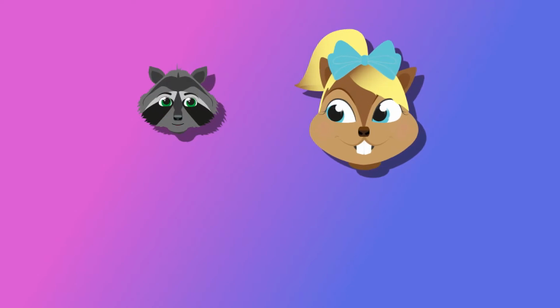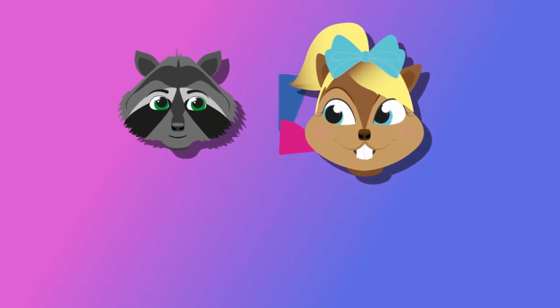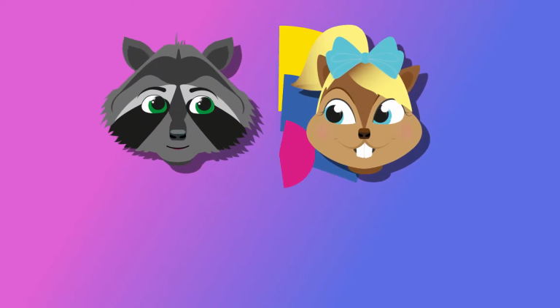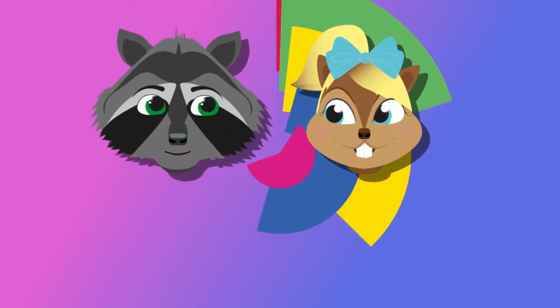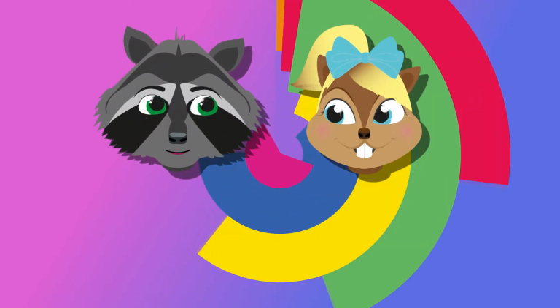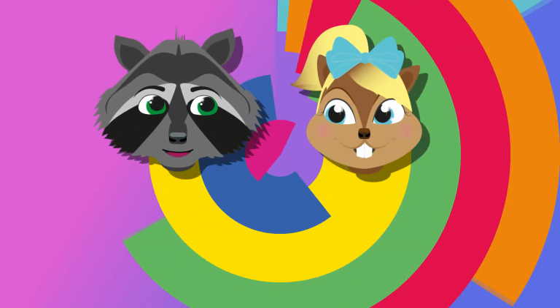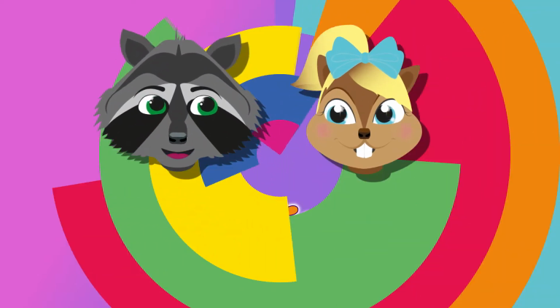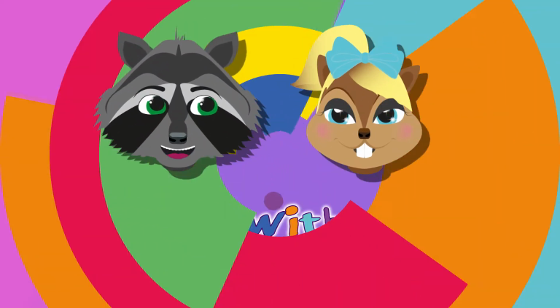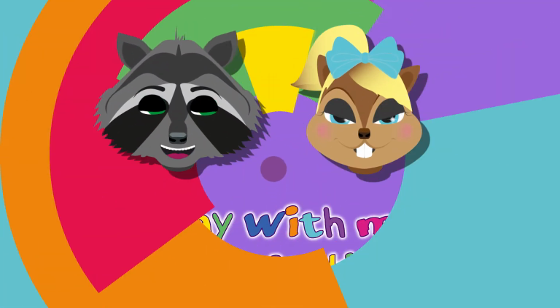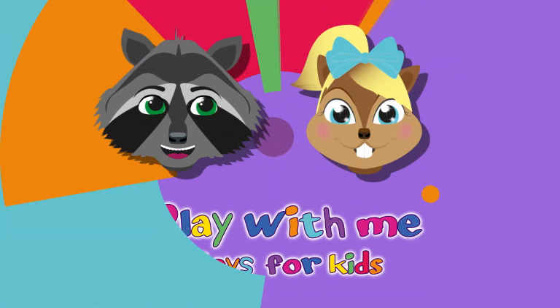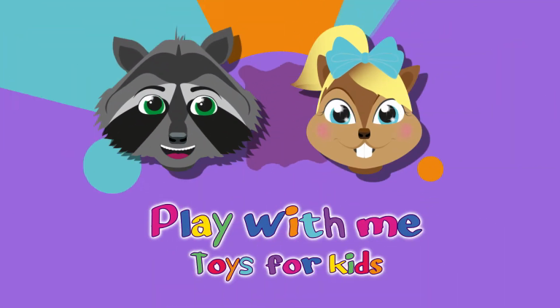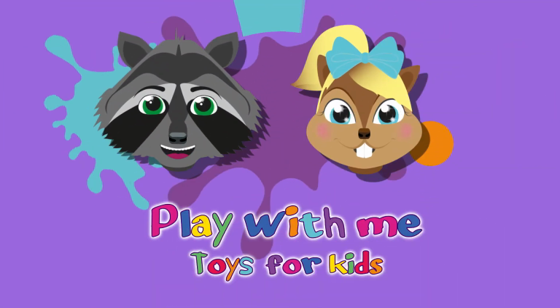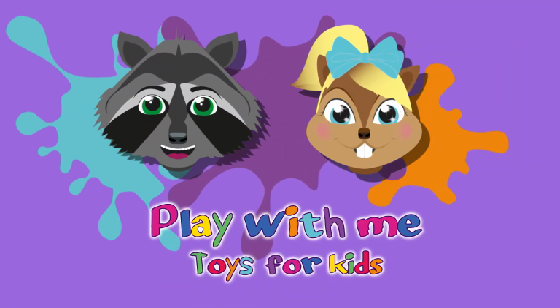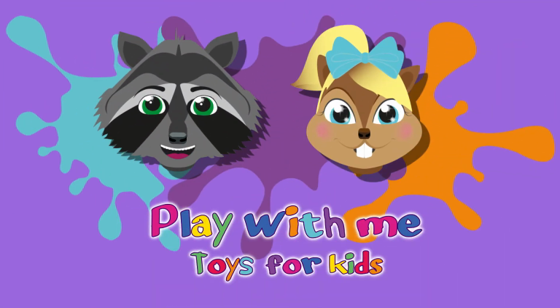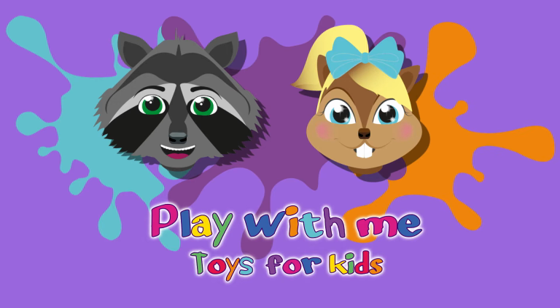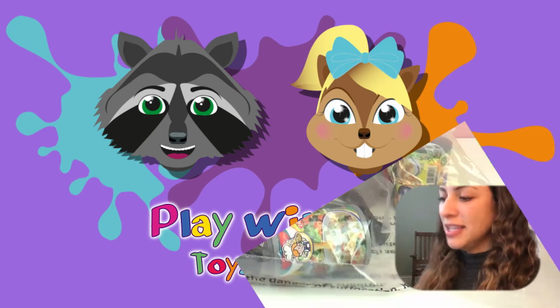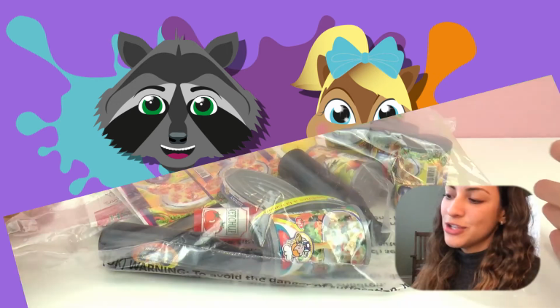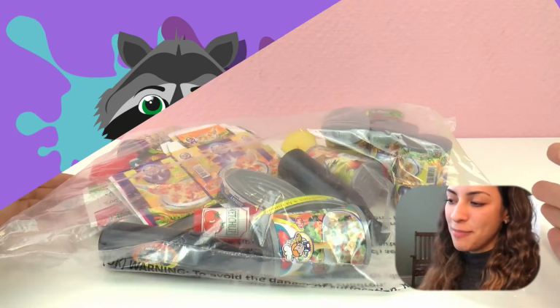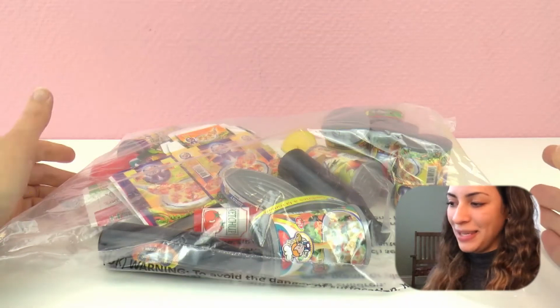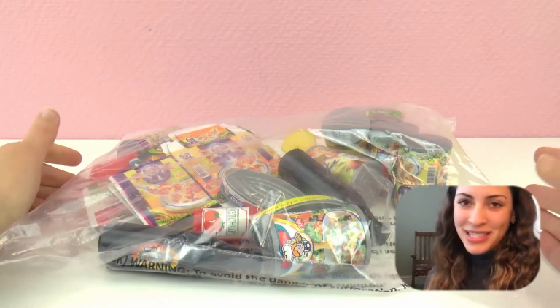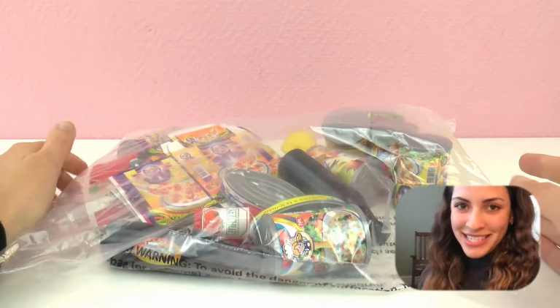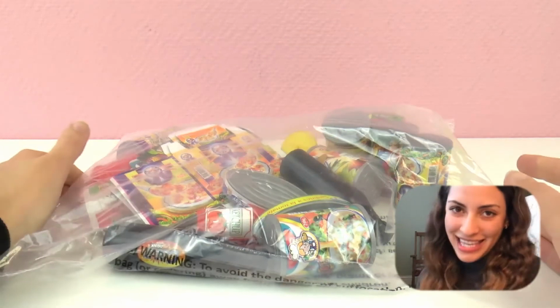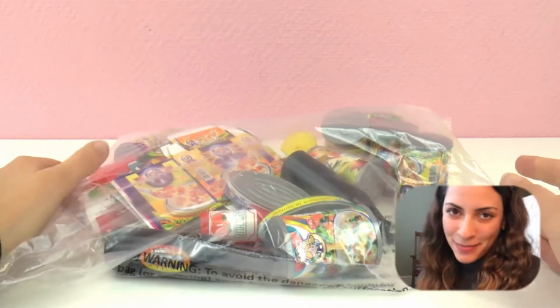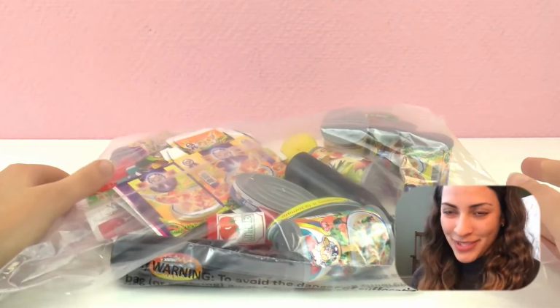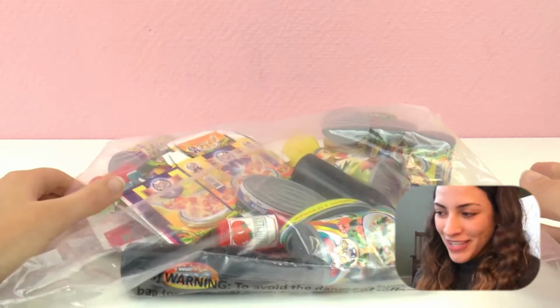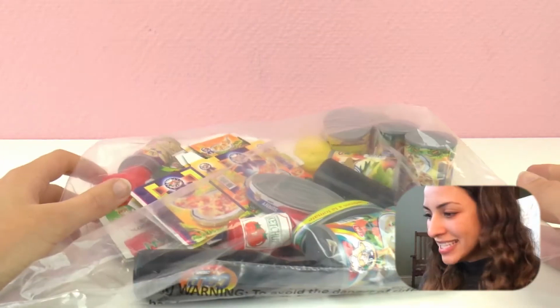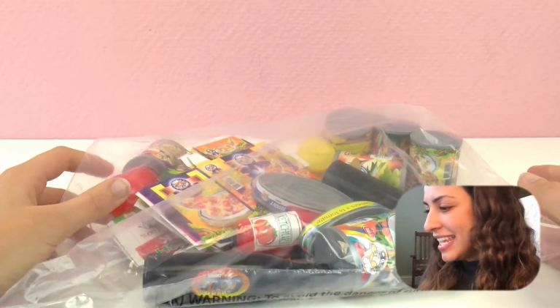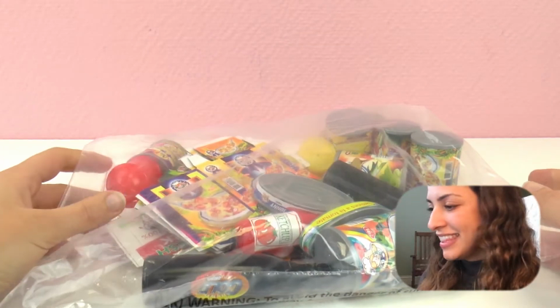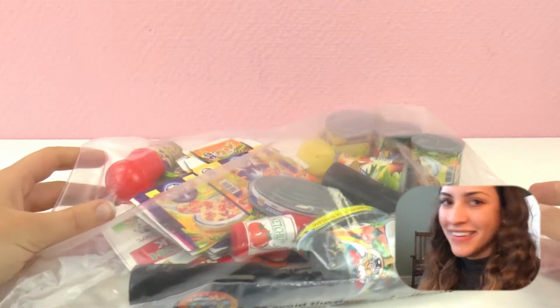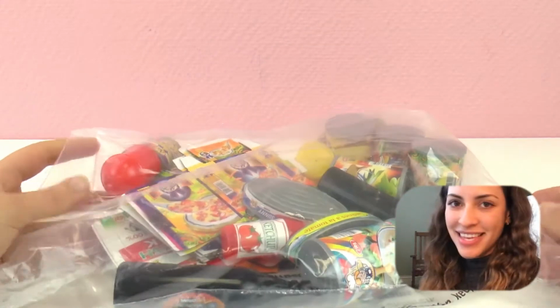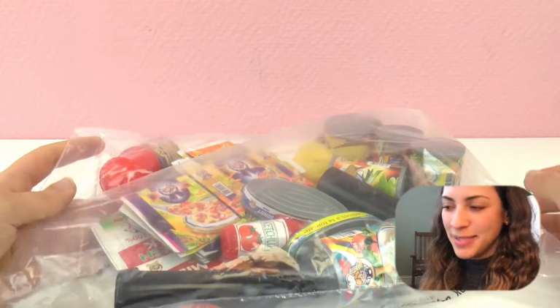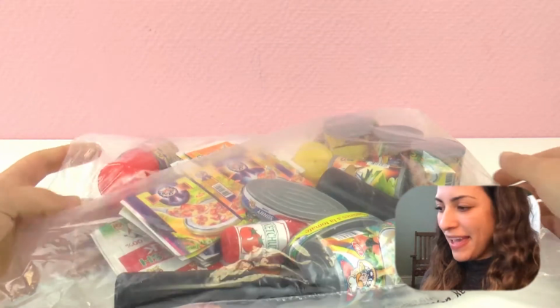Hello everyone and welcome to Play With Me Toys for Kids. Today I have a grocery shopping game - it's a toy set and everything is inside this bag.